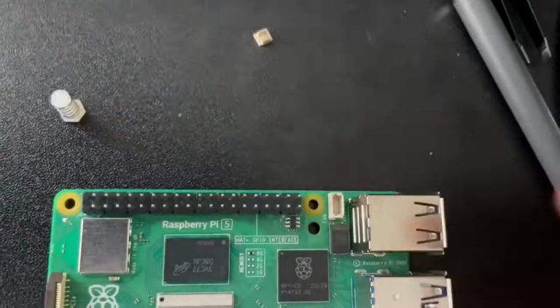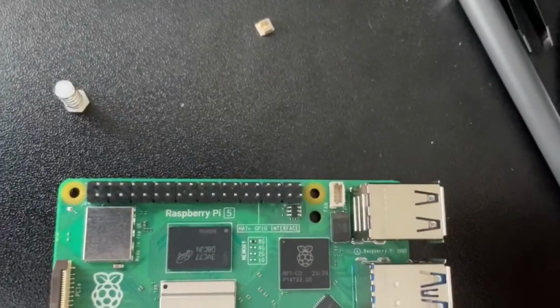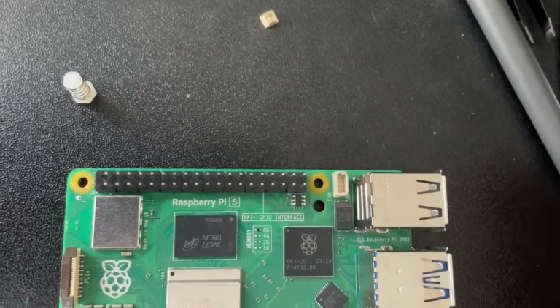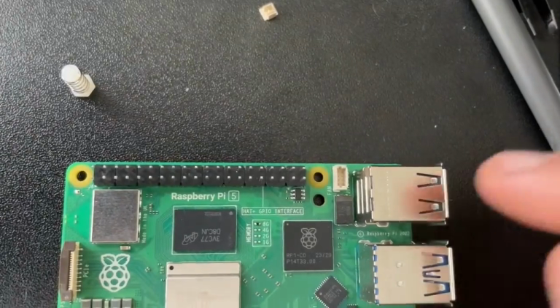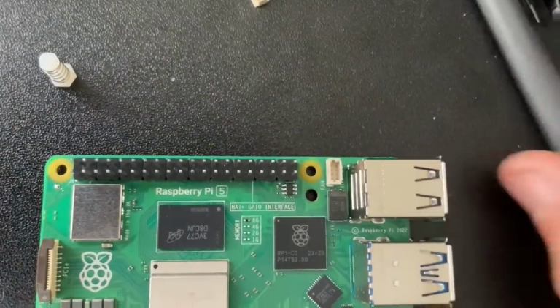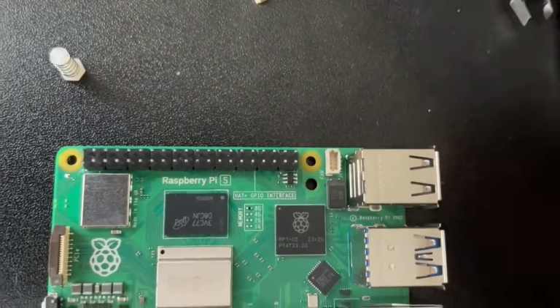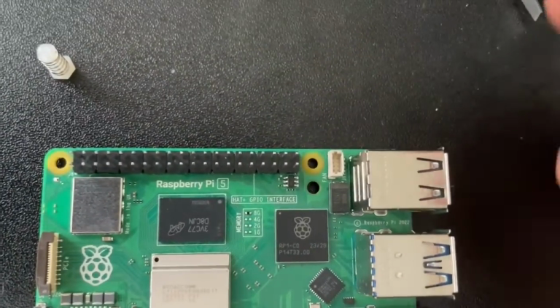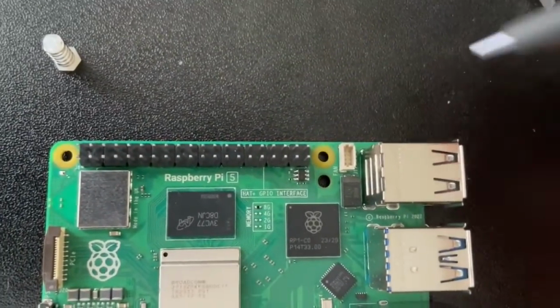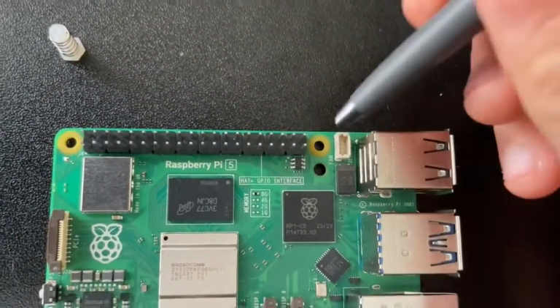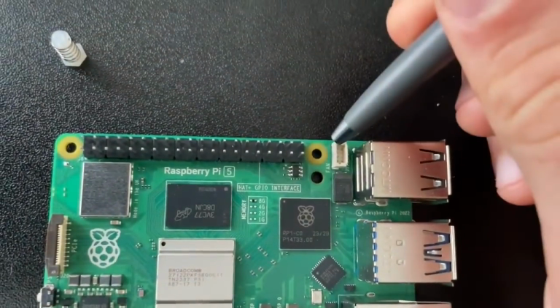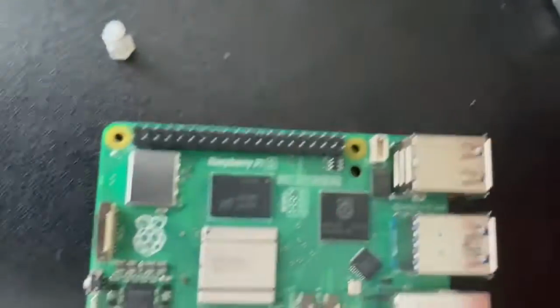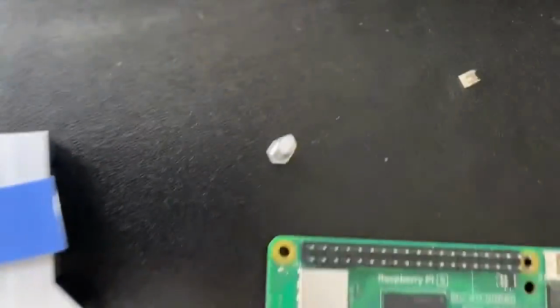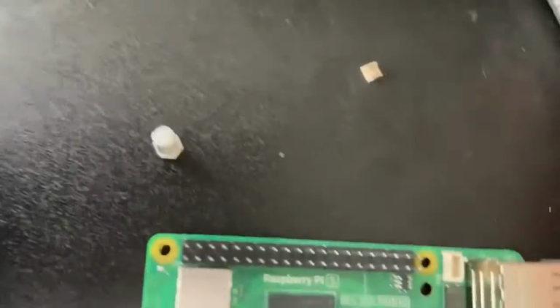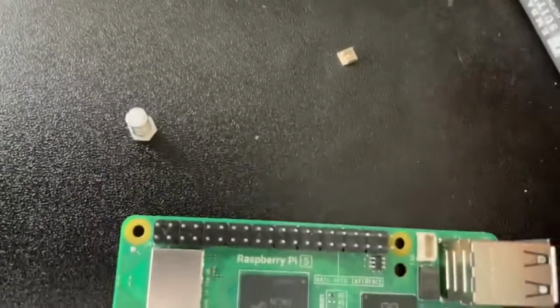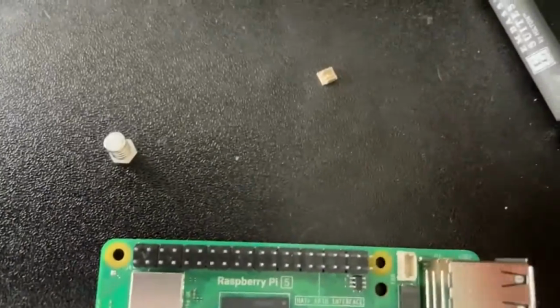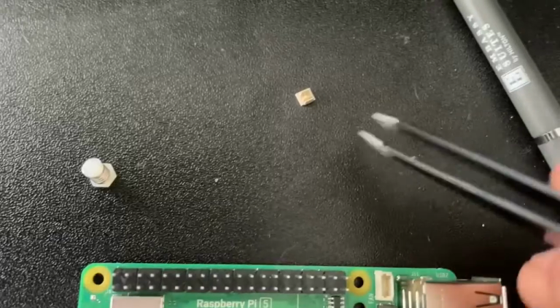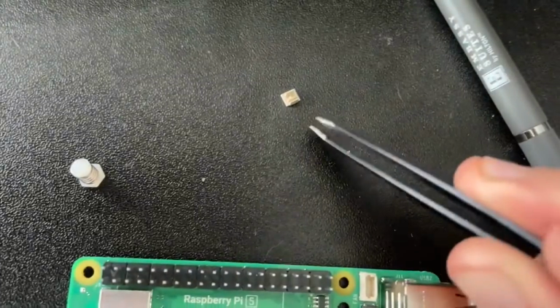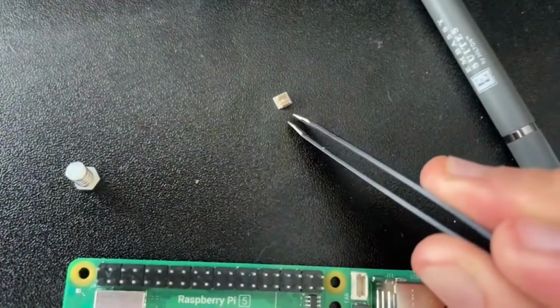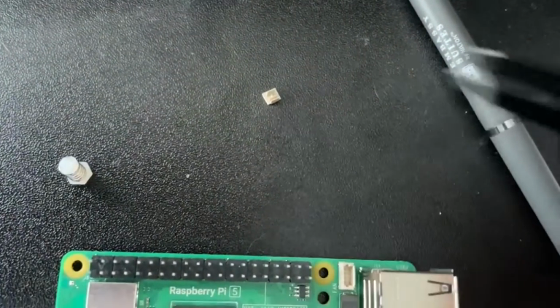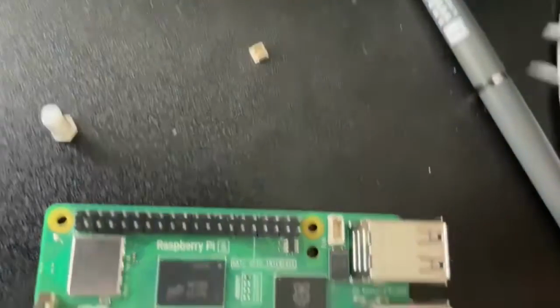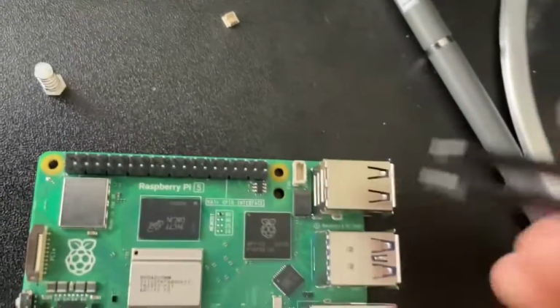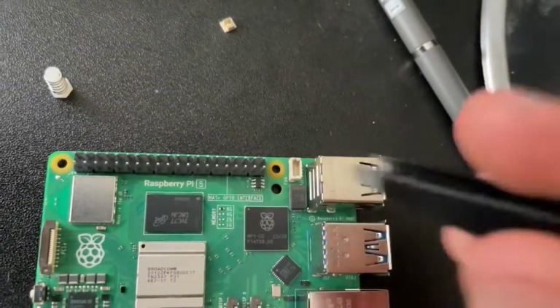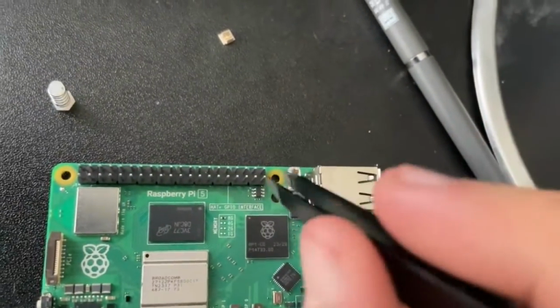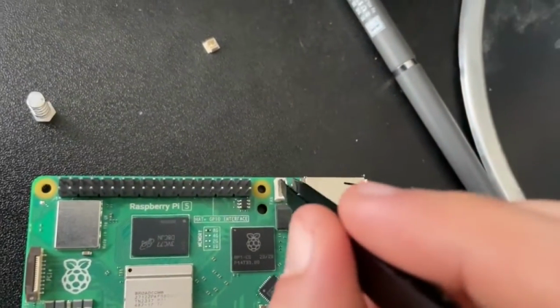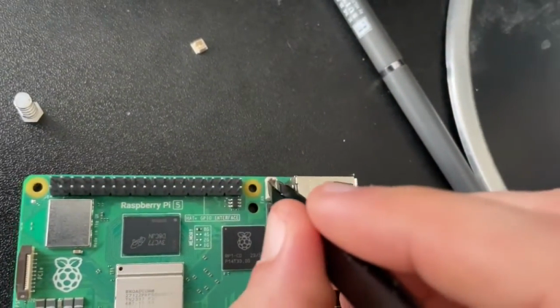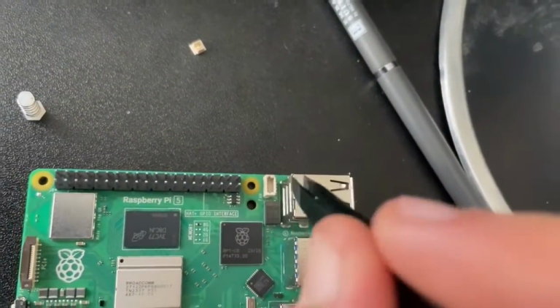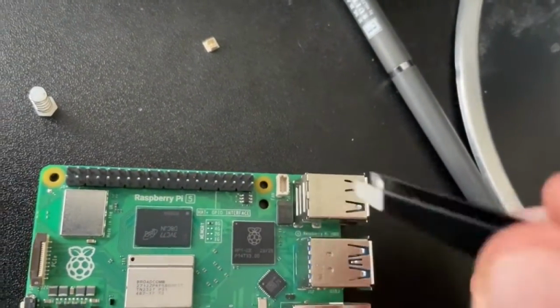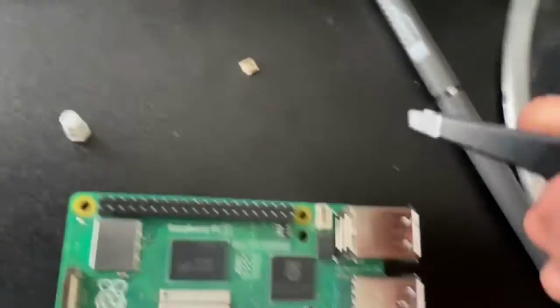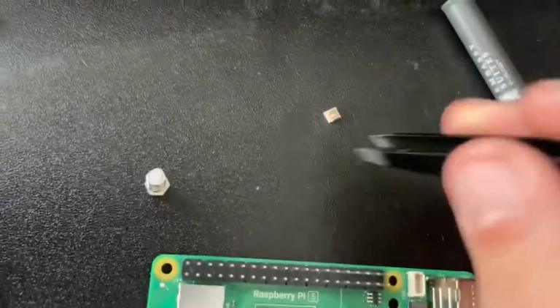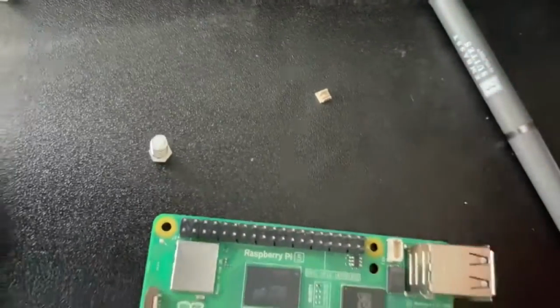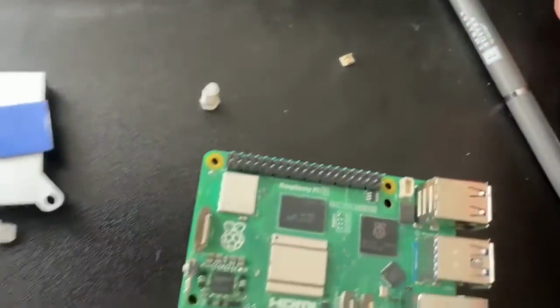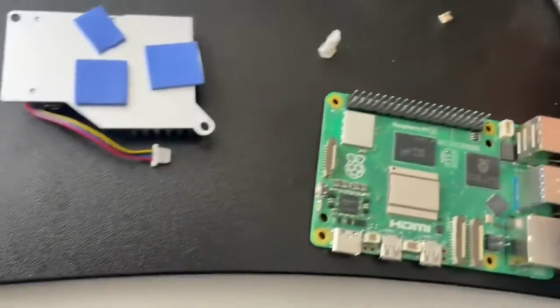From the factory they ship this thing with the fan connector covered — there's a little plastic beige piece on it — so you have to come in with some tweezers and just lift straight up on it, and it should come out just like that.